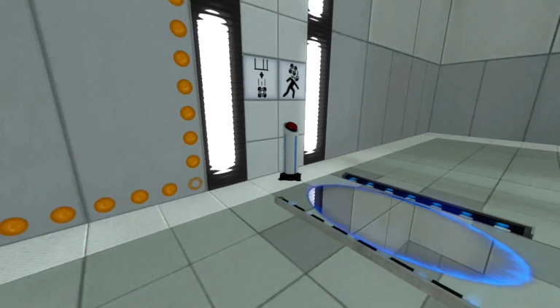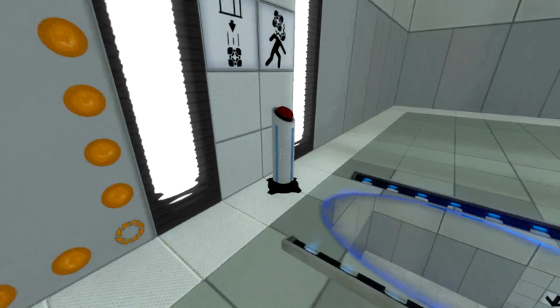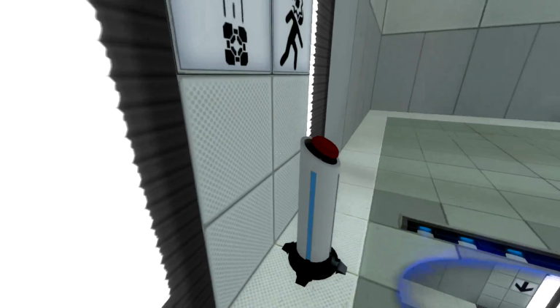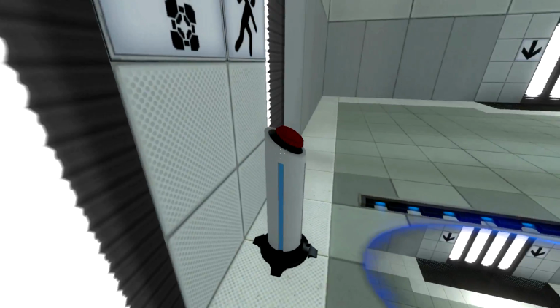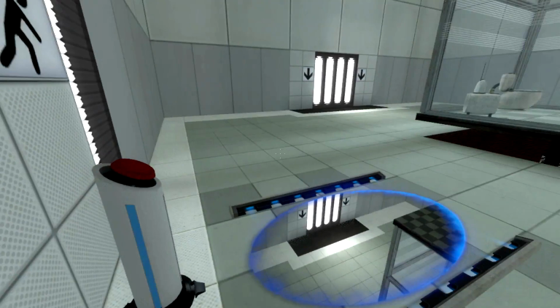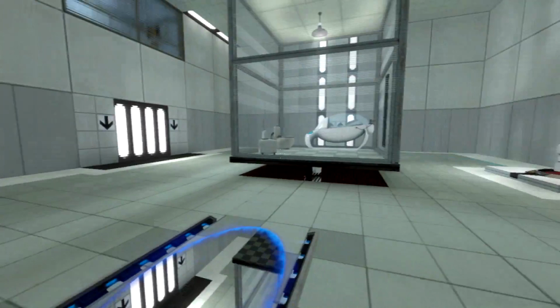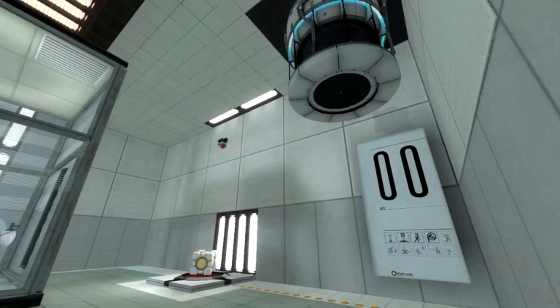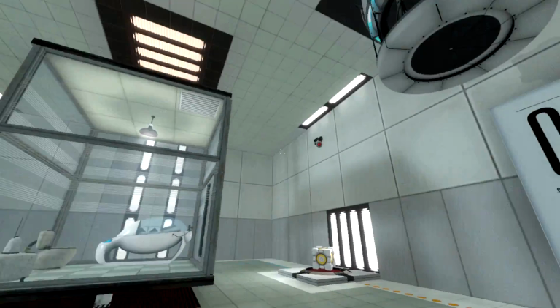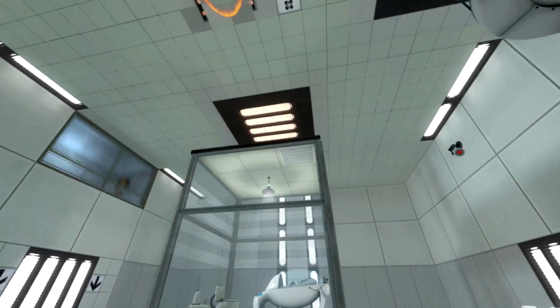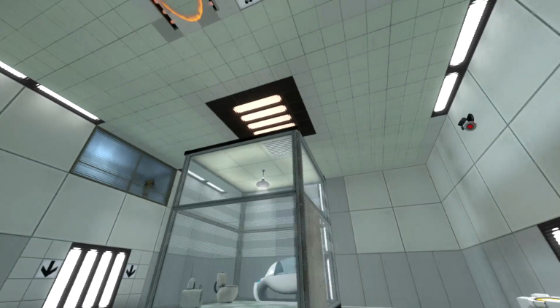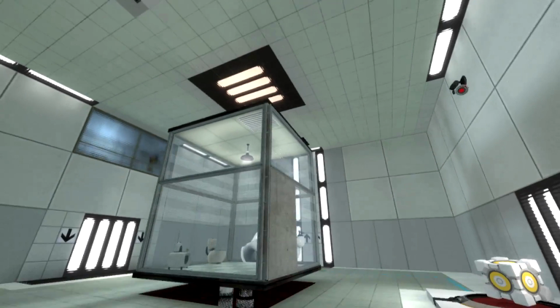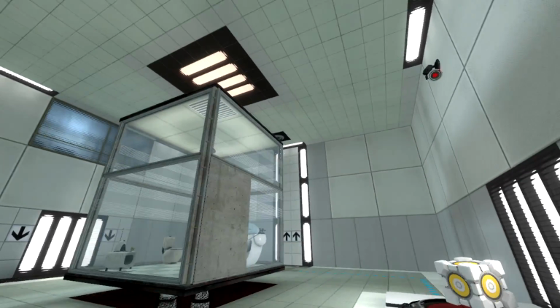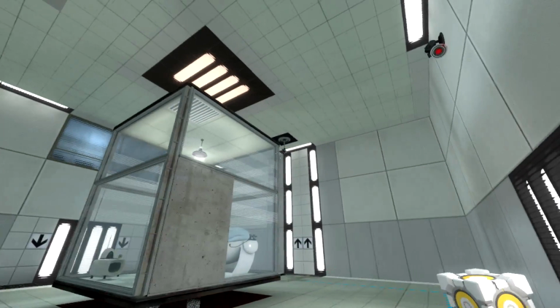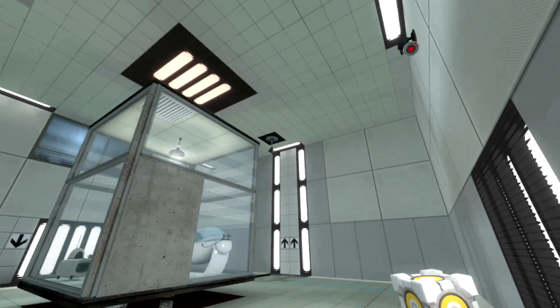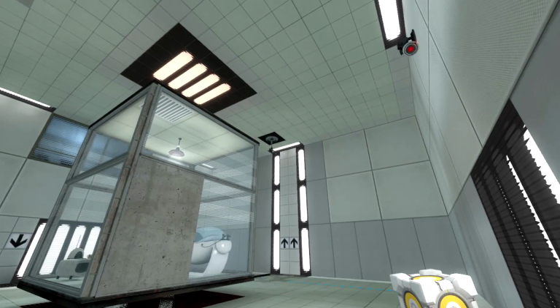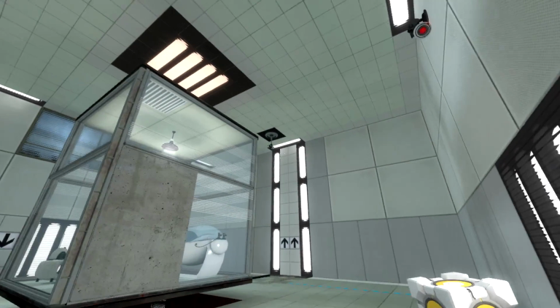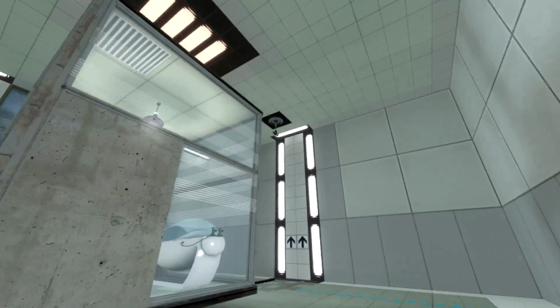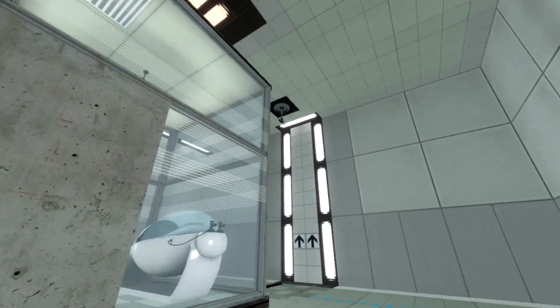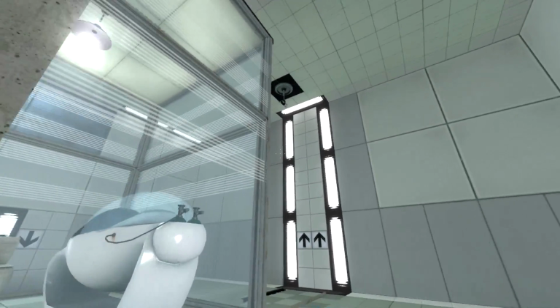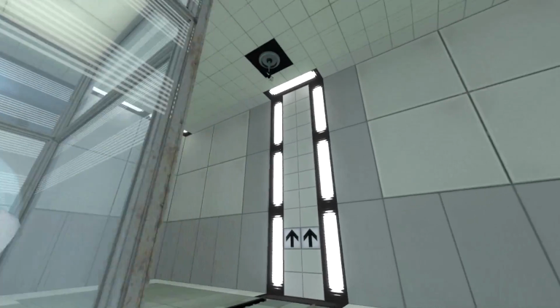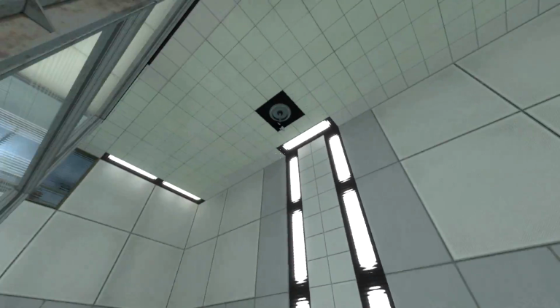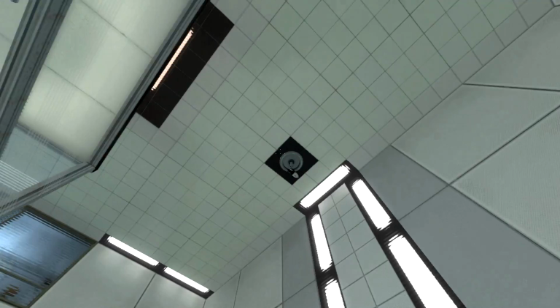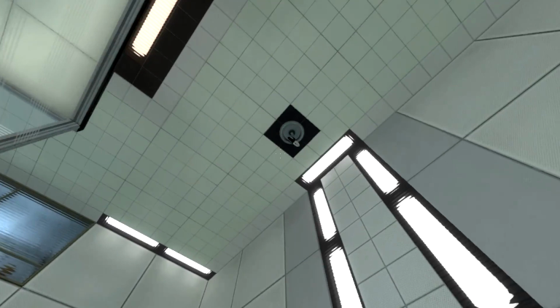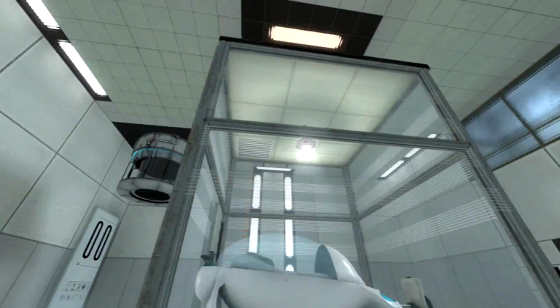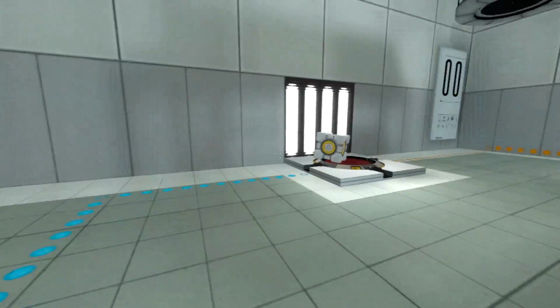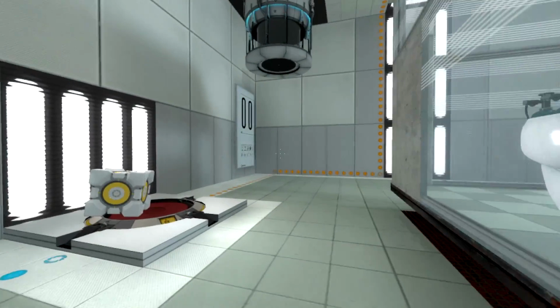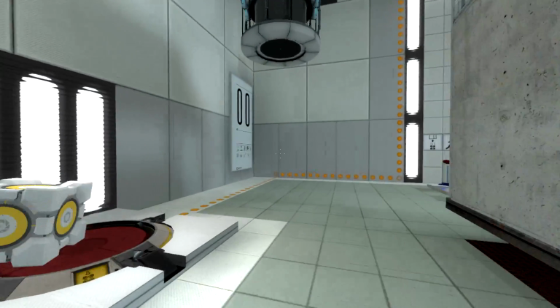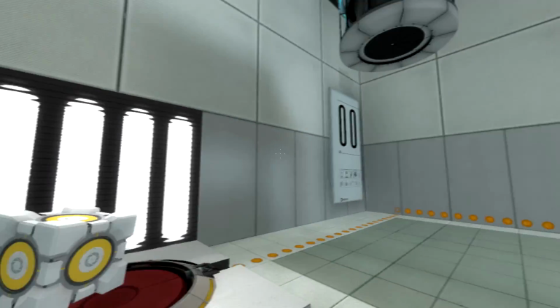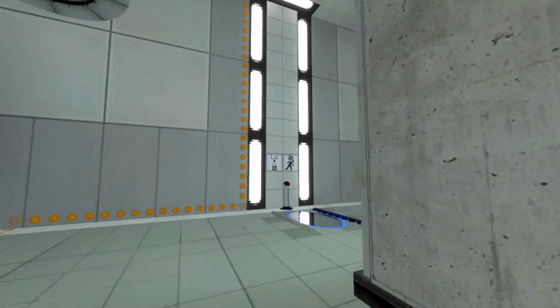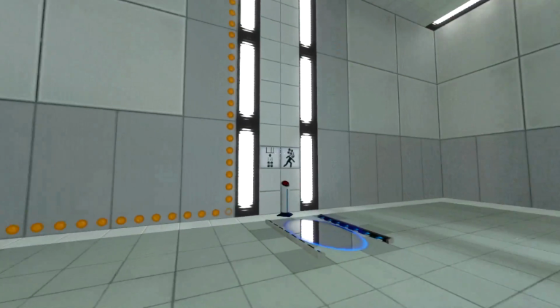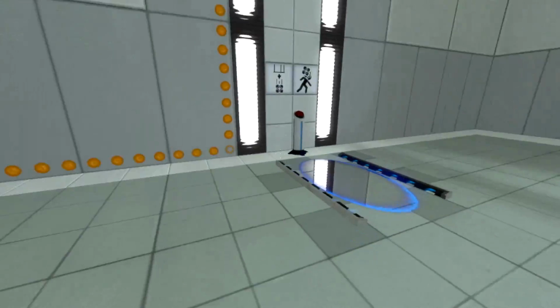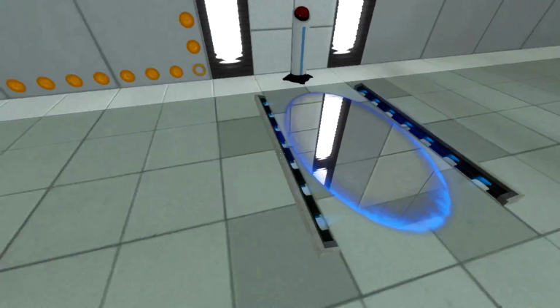Now, what does this do? Oh, that respawned the cube, so I guess they want me to... Oh, I see. Let me just see if there's a button or something up there. Oh, that's where the portal gun is. I didn't even notice I didn't have a portal gun.